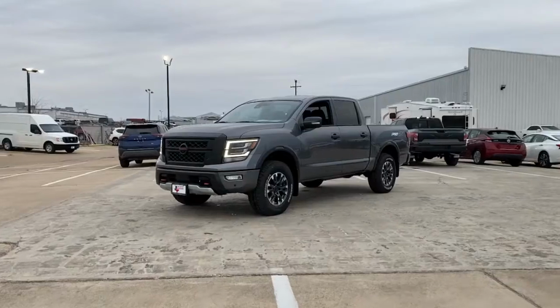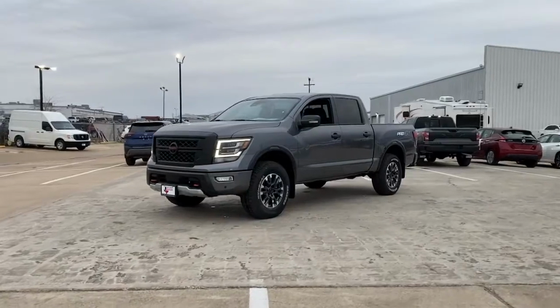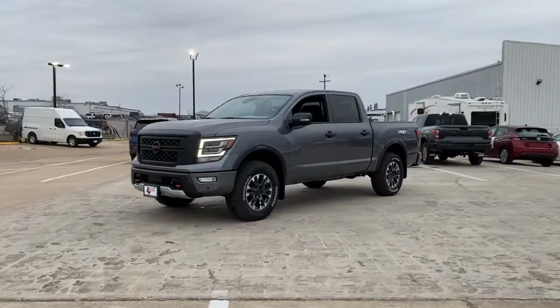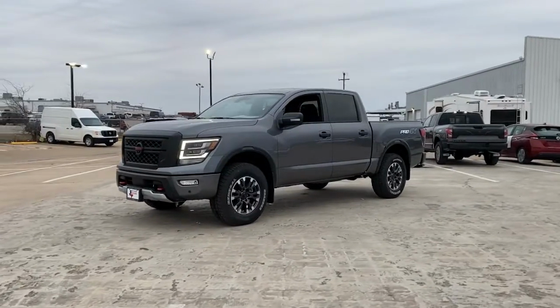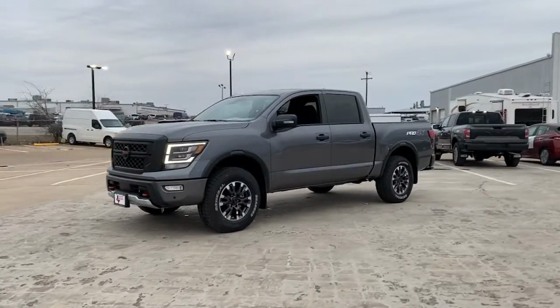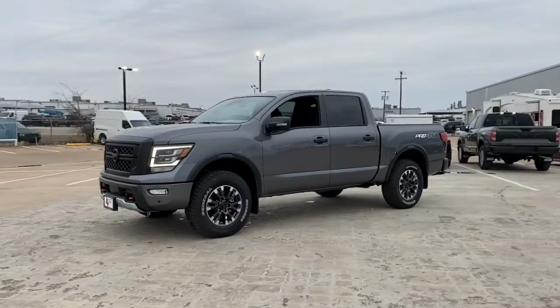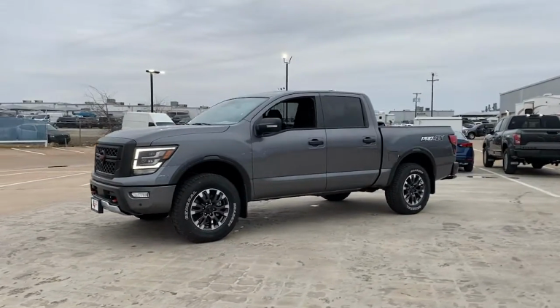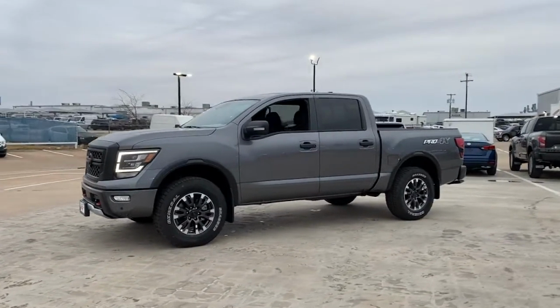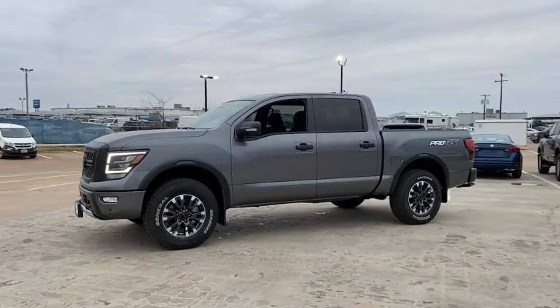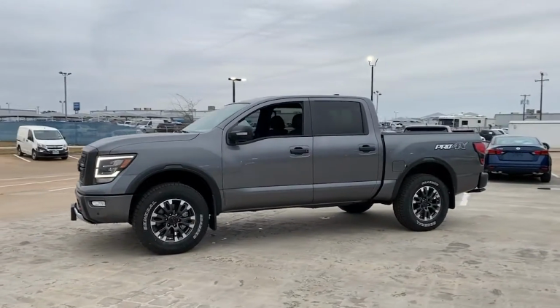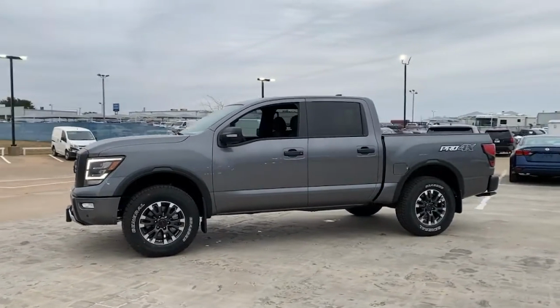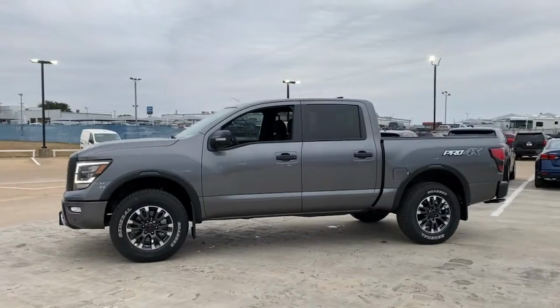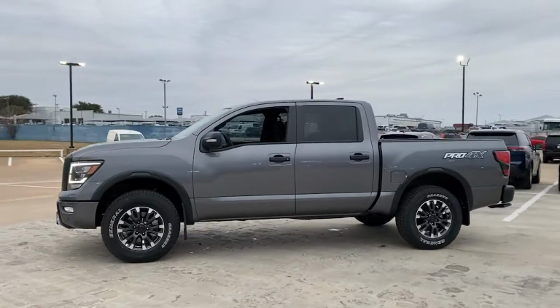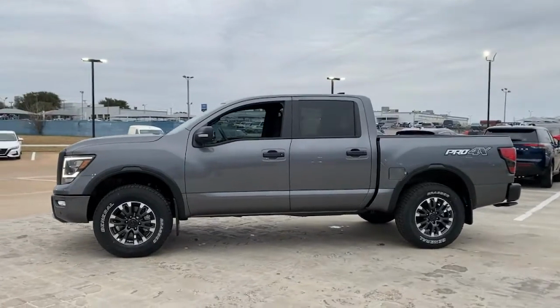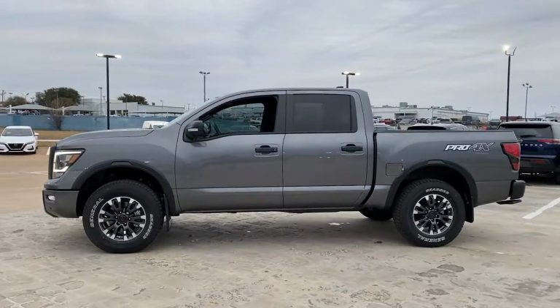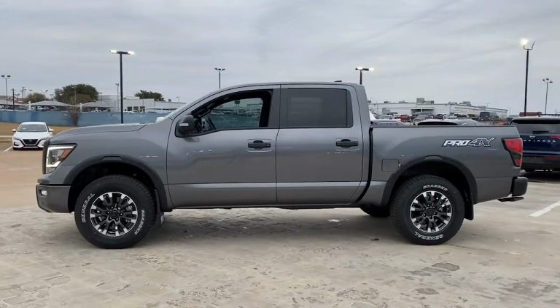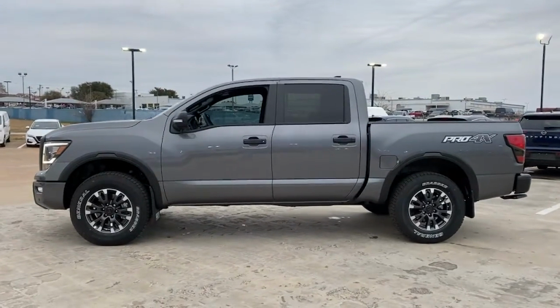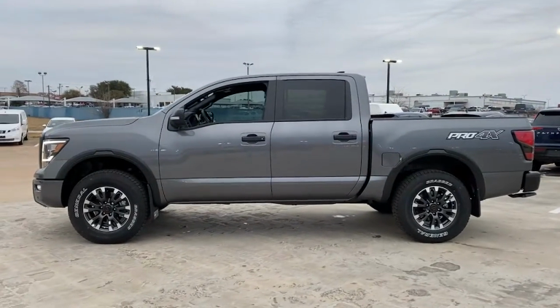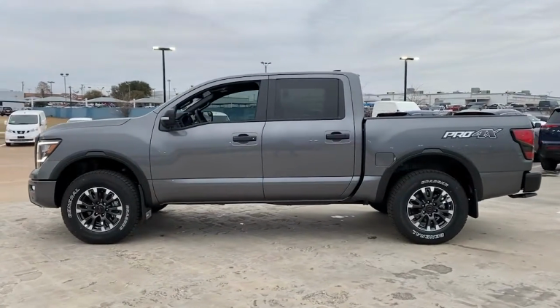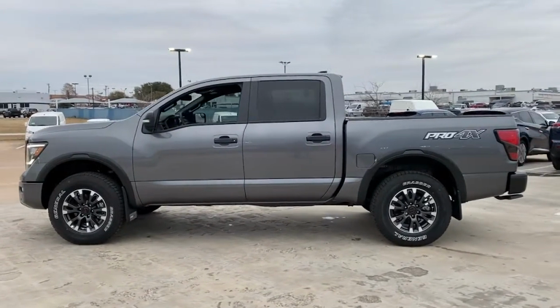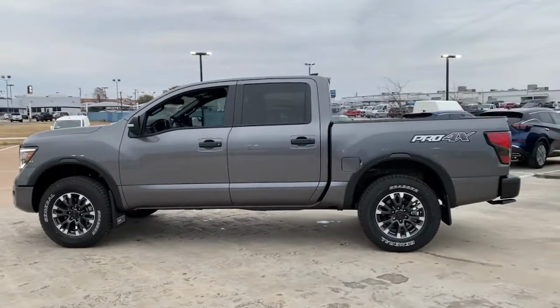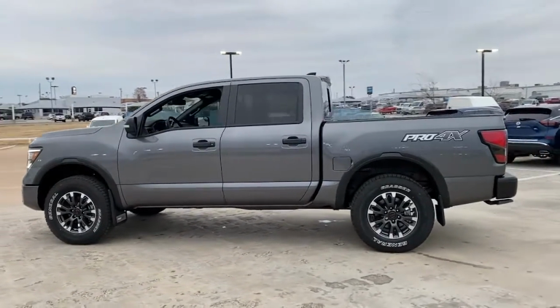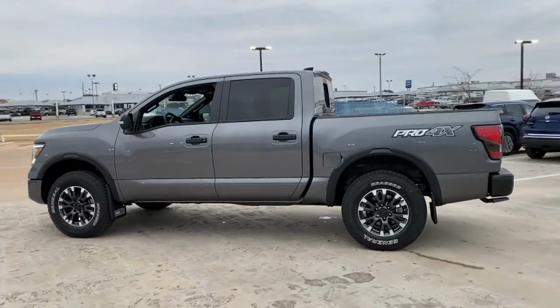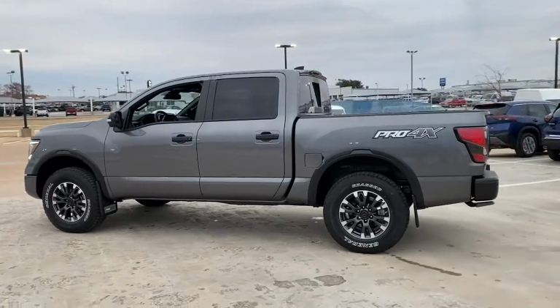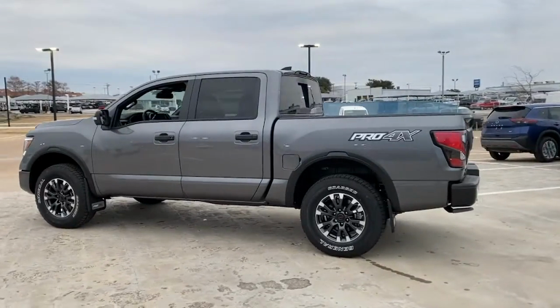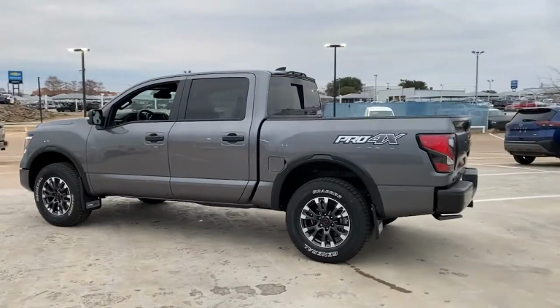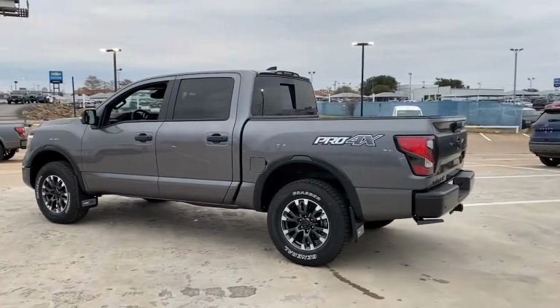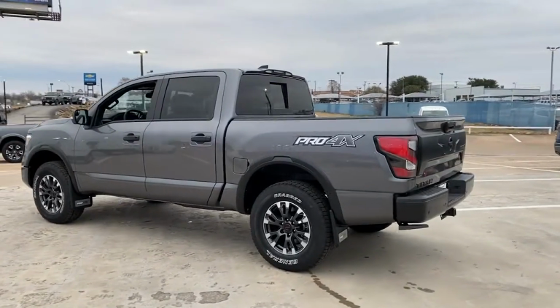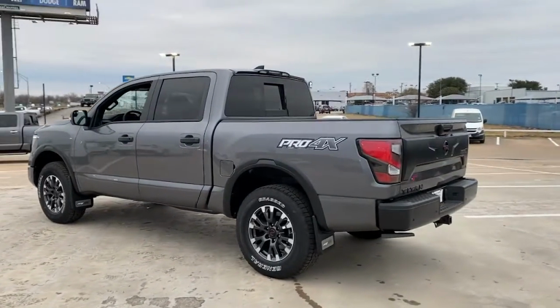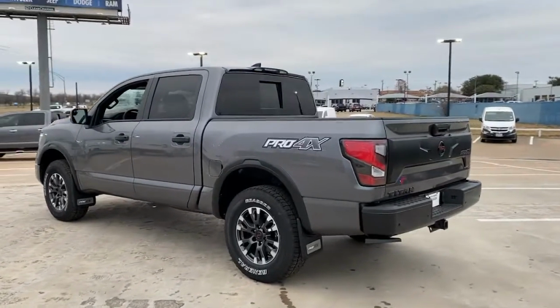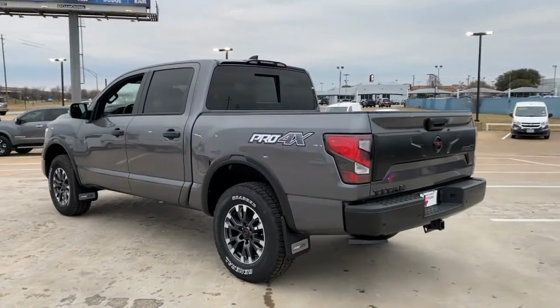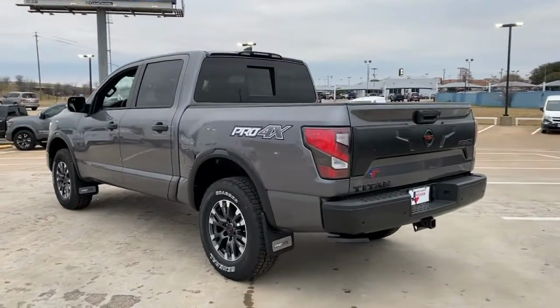Get into the 2022 Nissan Titan. The bold styling of this powerful Titan is just the start. This full-size pickup delivers the strength and capability you need to meet the challenge. The following are some of this vehicle's highlighted options.